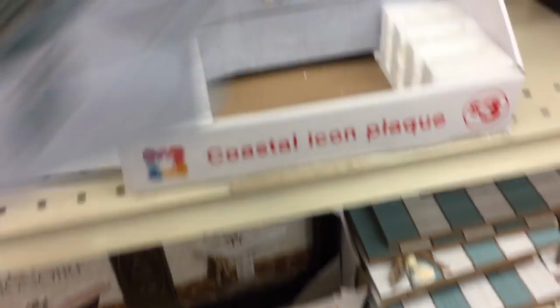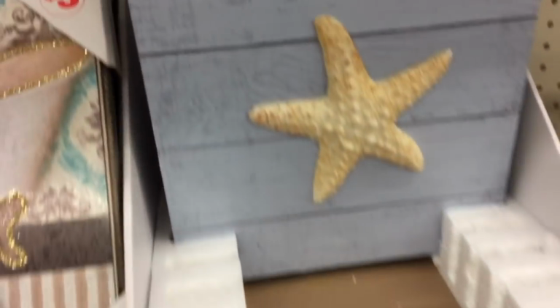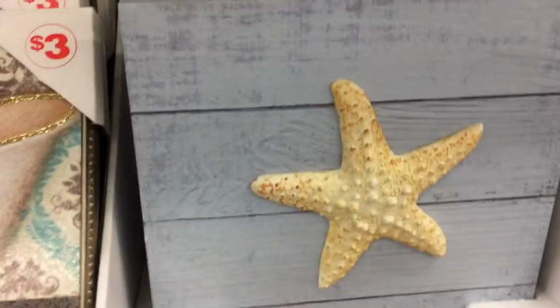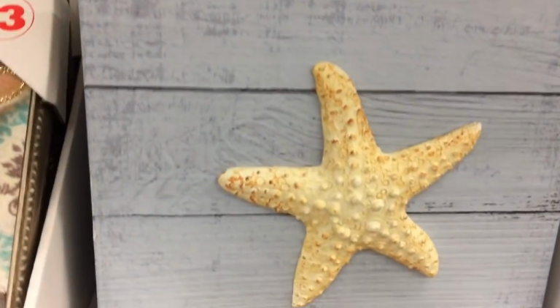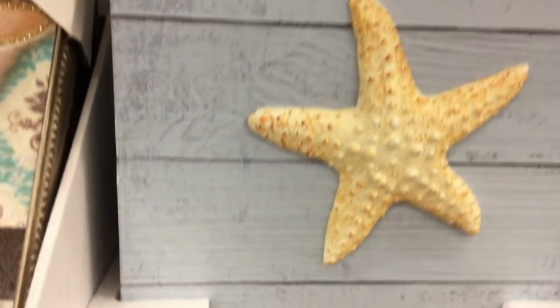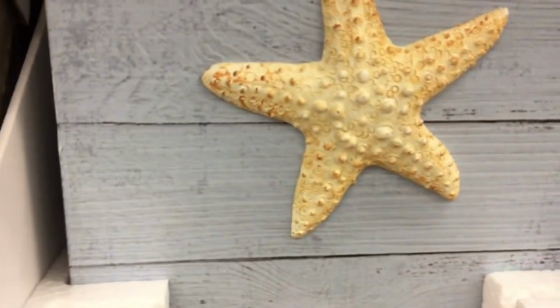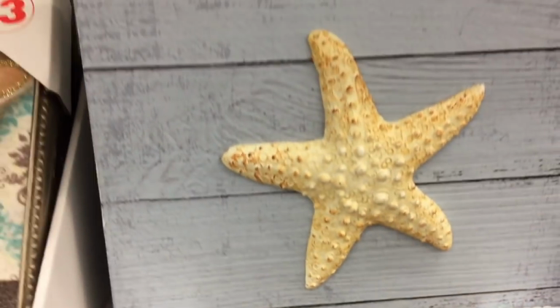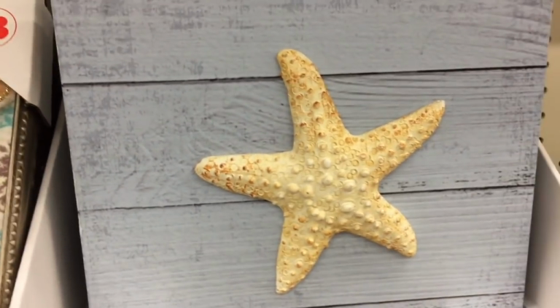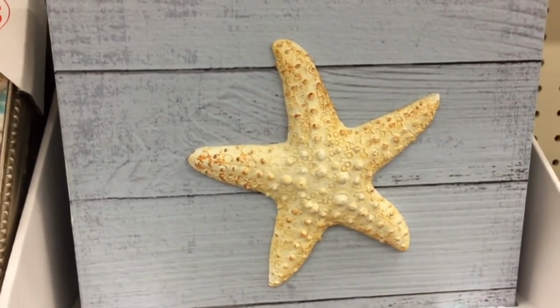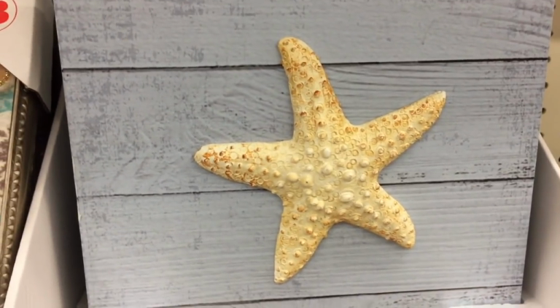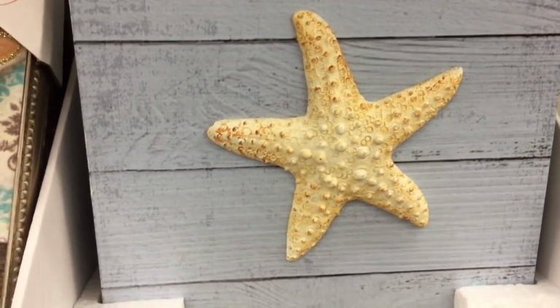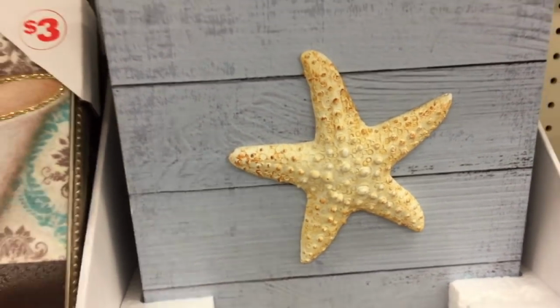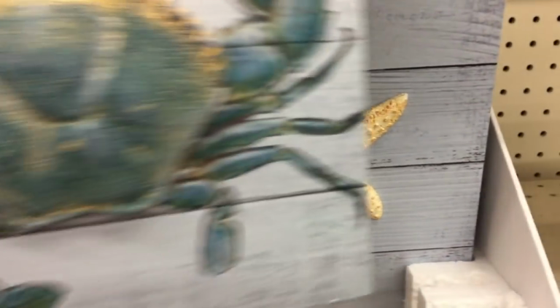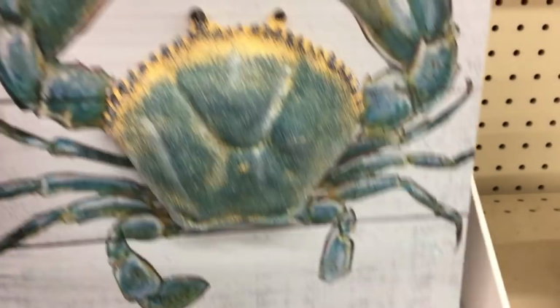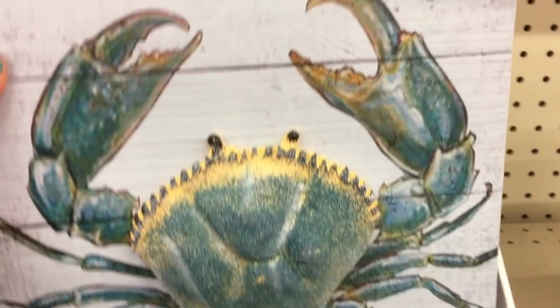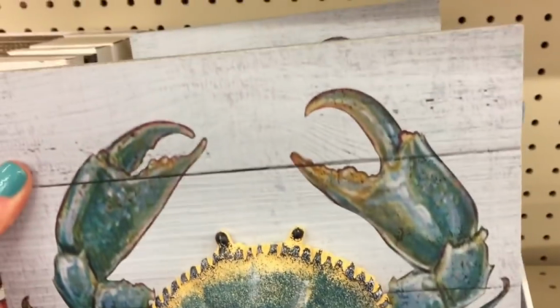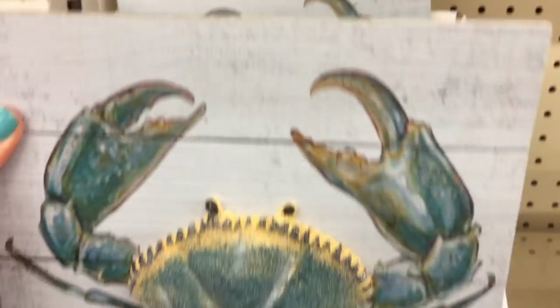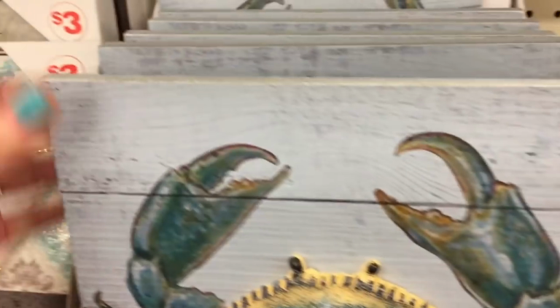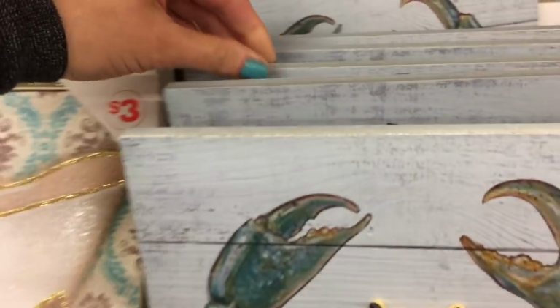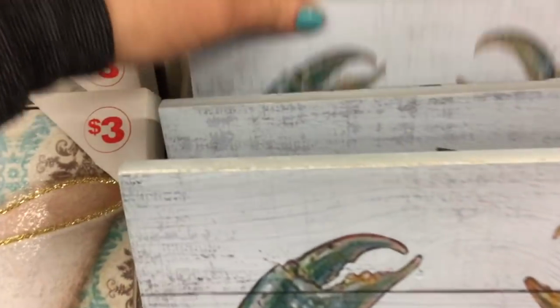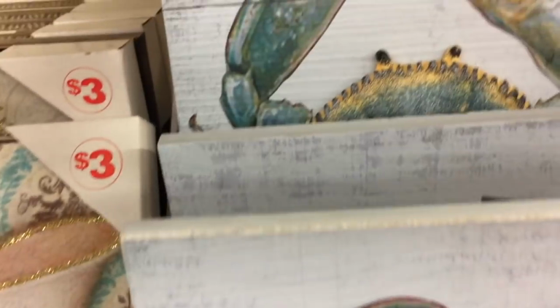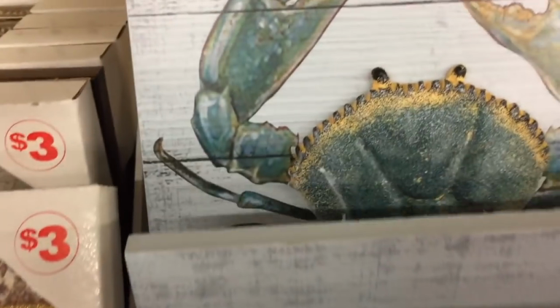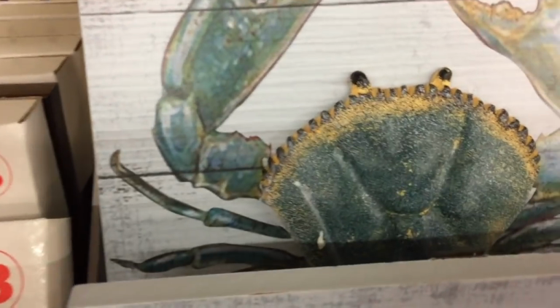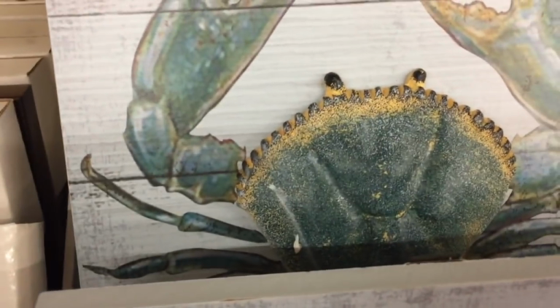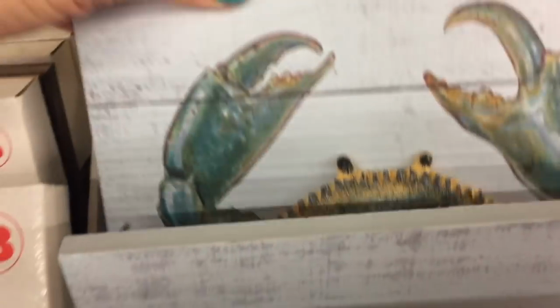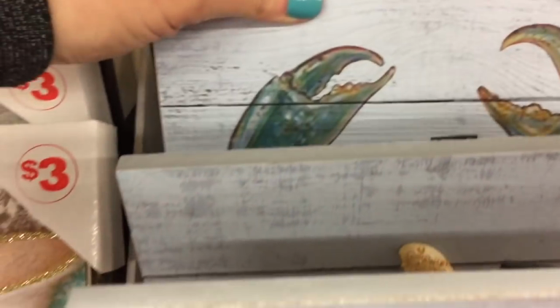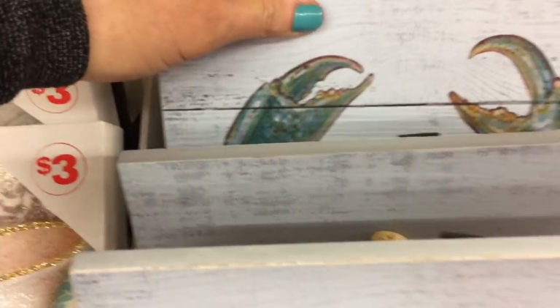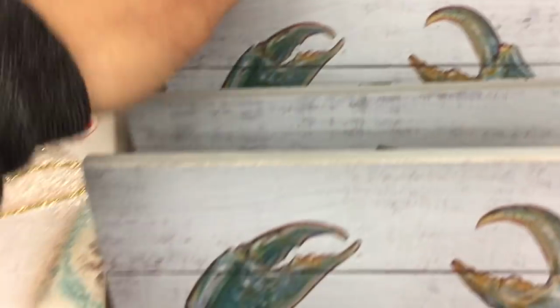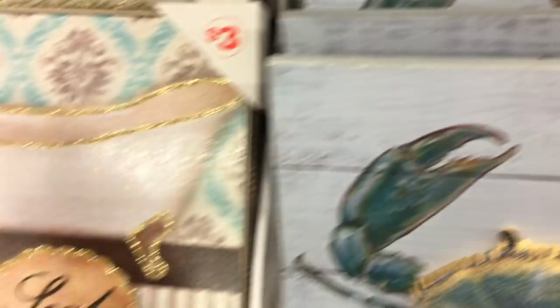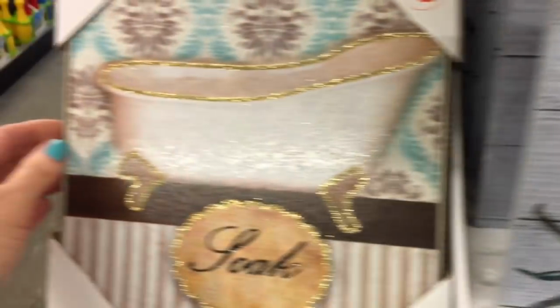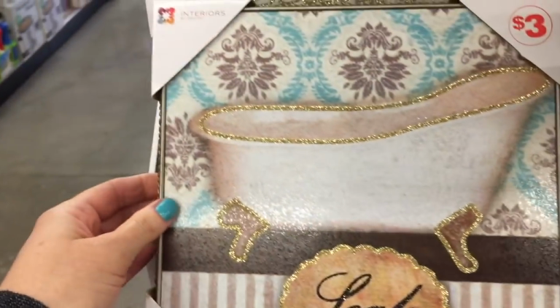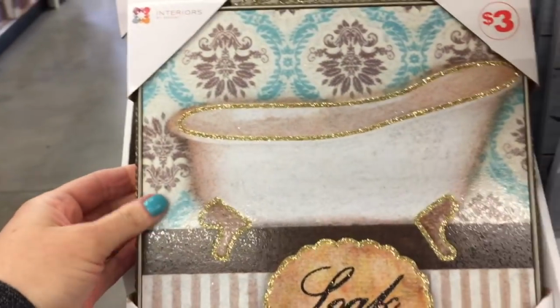I like this one as well. It has a sort of boardwalk palette — a sort of pallet wood material — with a simple starfish. Really charming coastal decor piece.